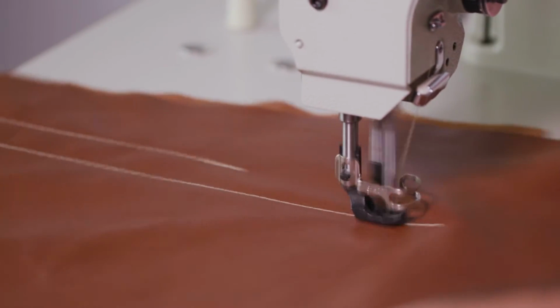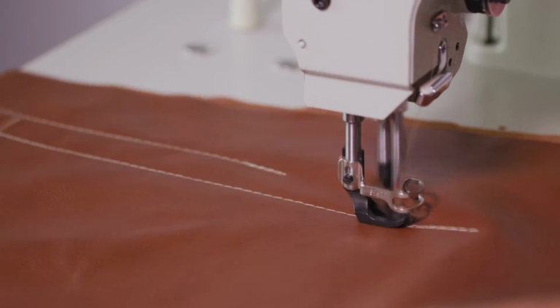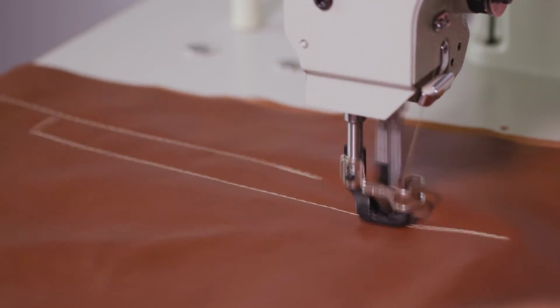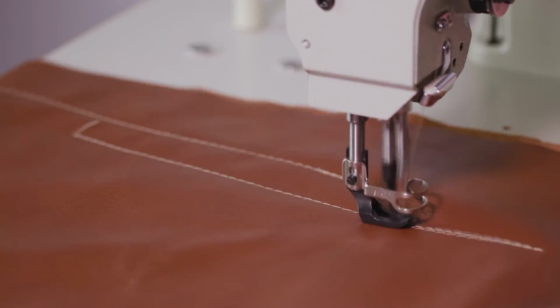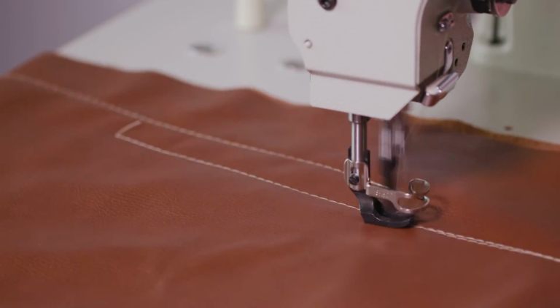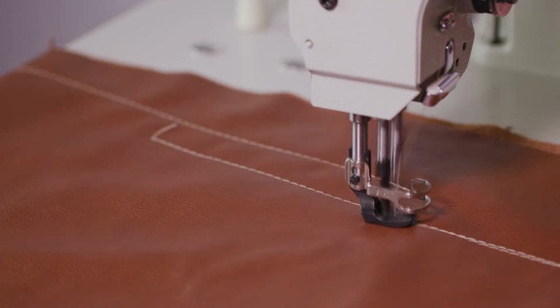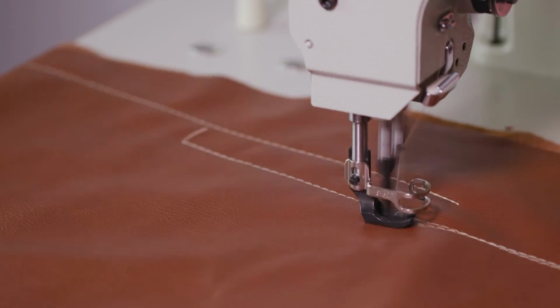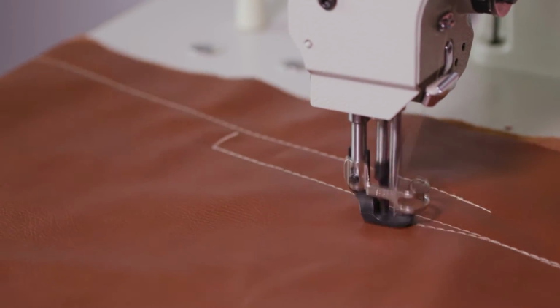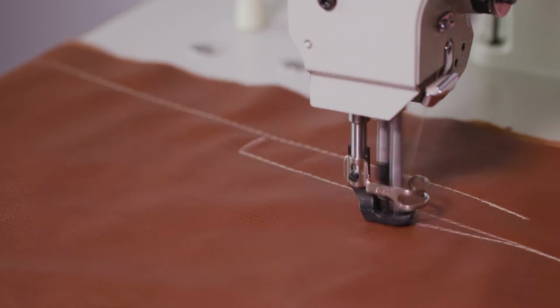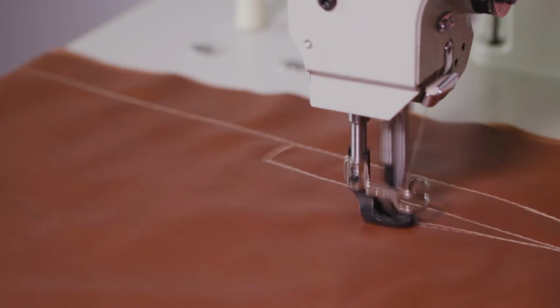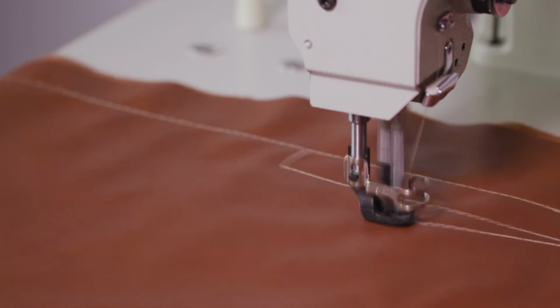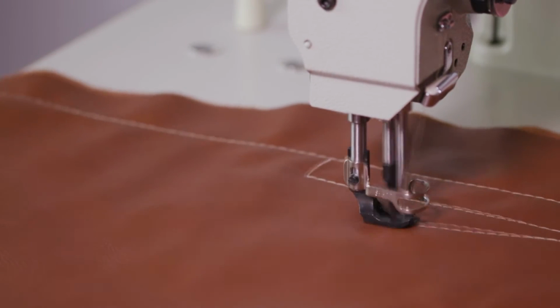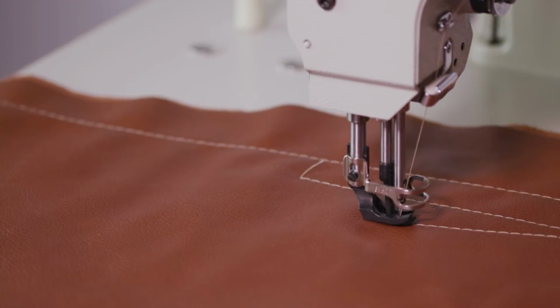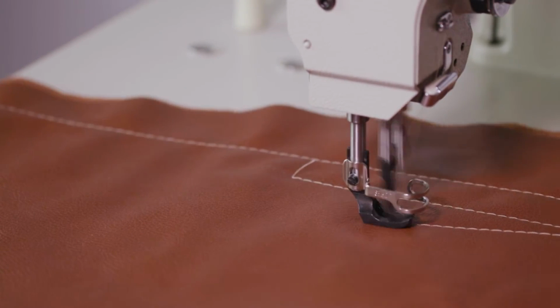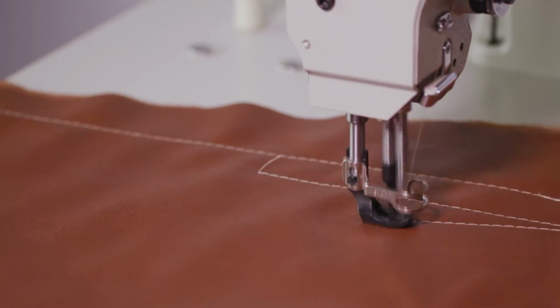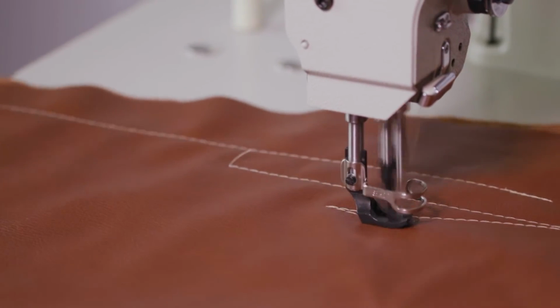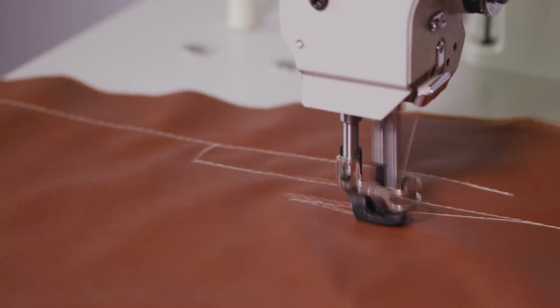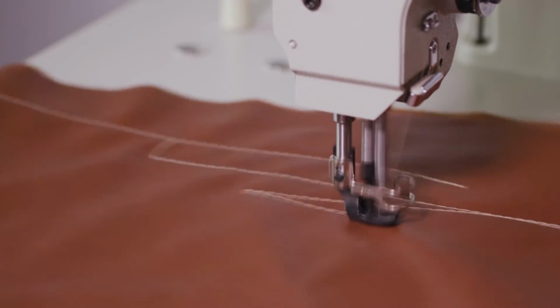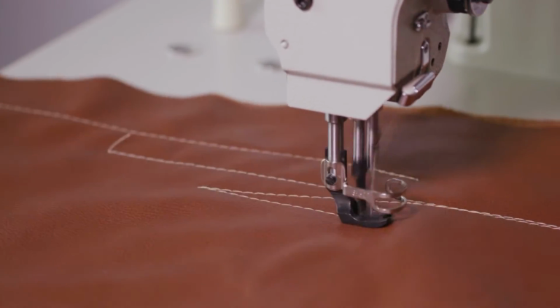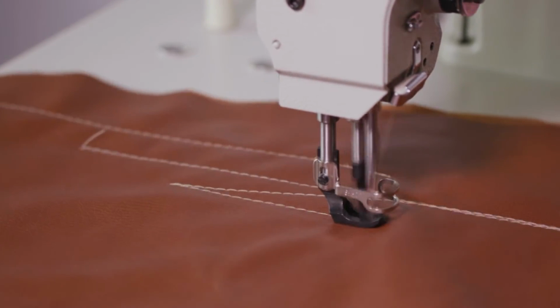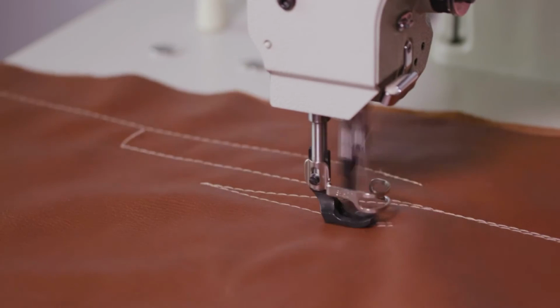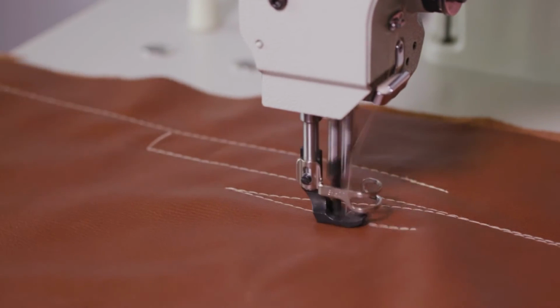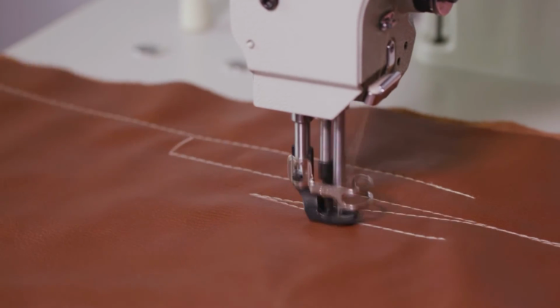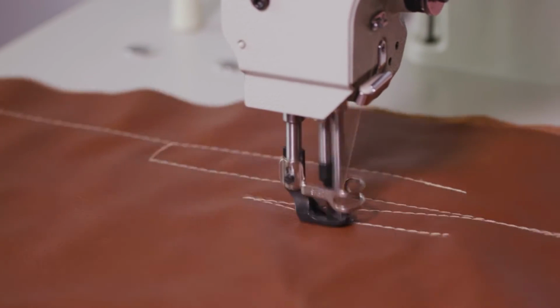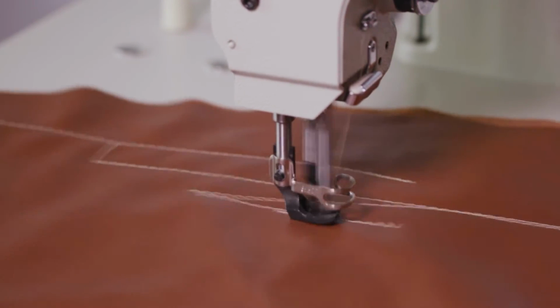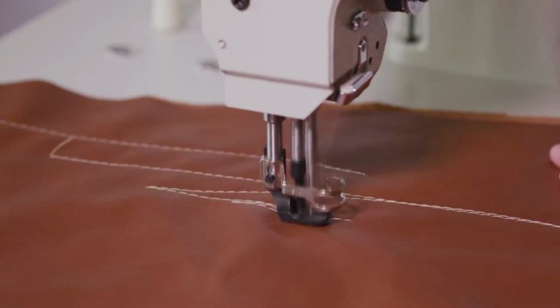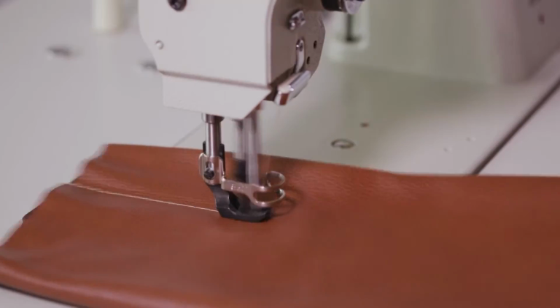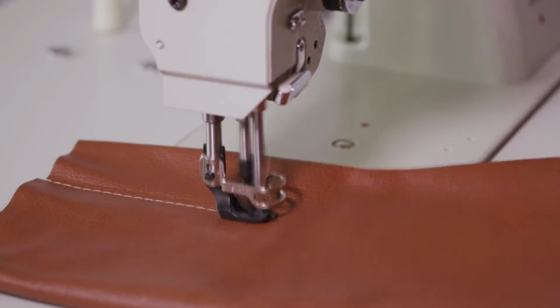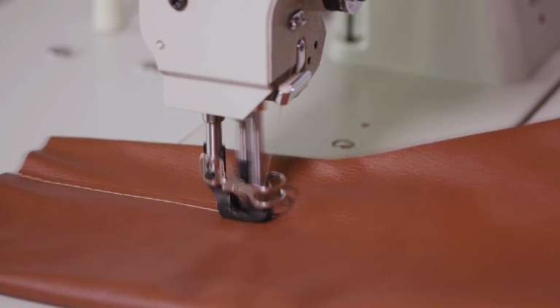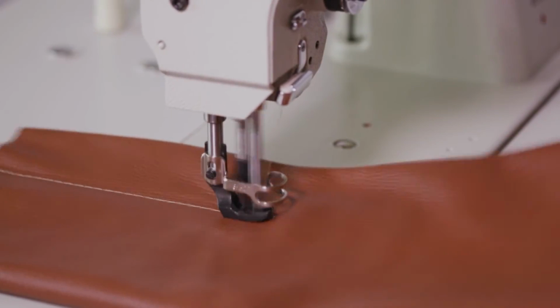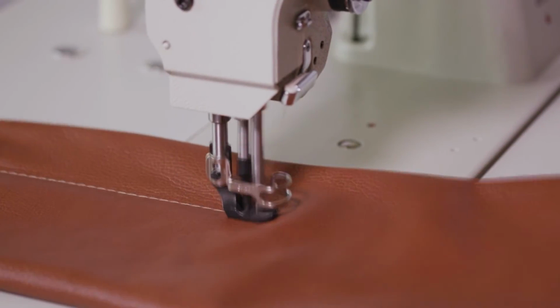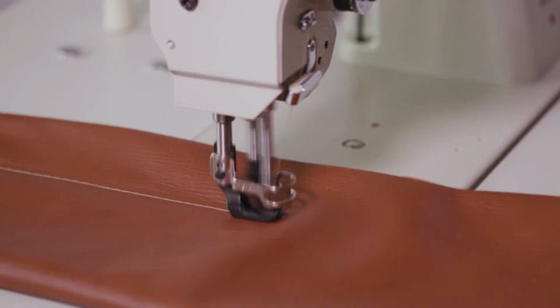It's employed for sewing most any industrial sewing application, which includes upholstery, furniture, seats, covers, tarps, awnings, banners, etc.